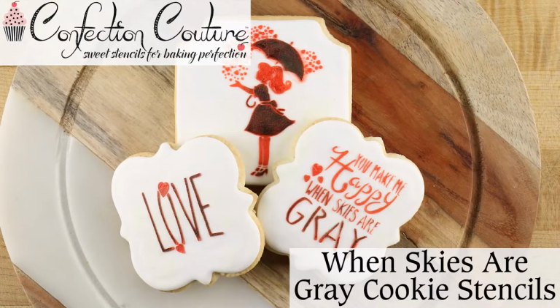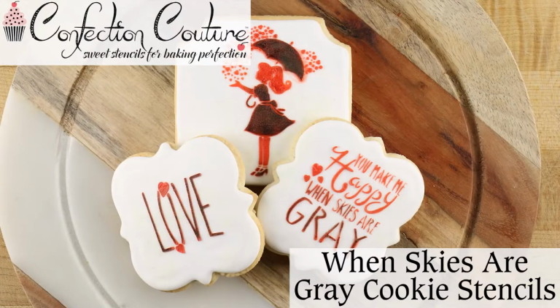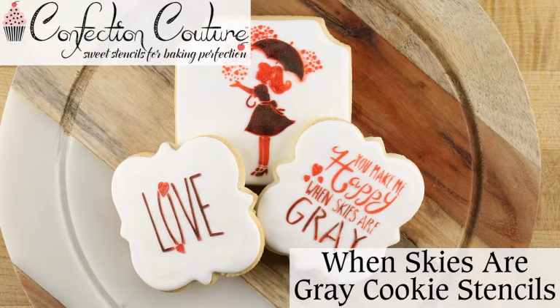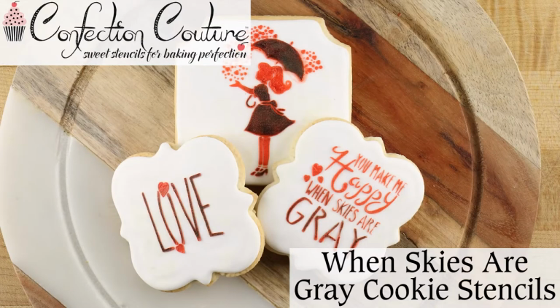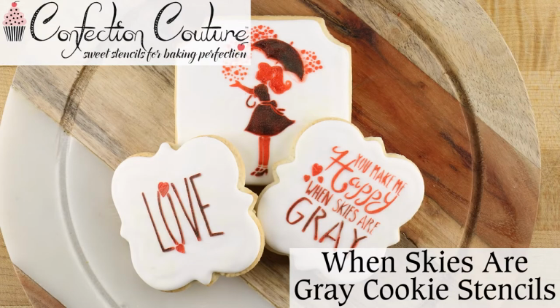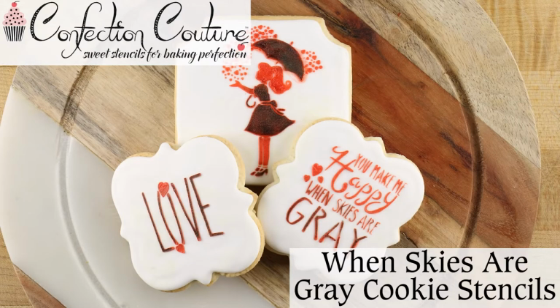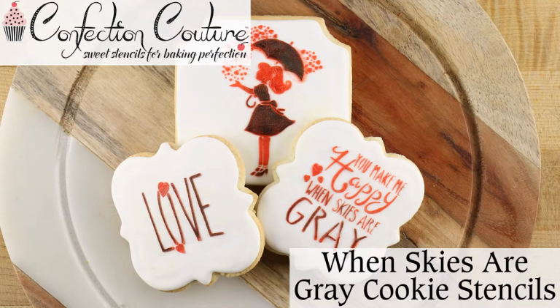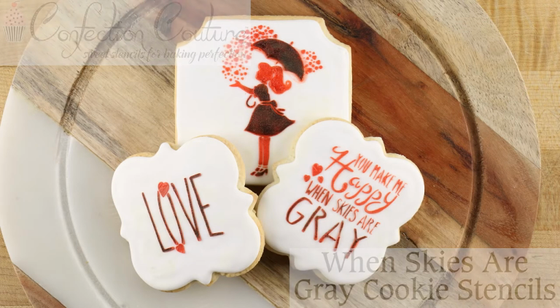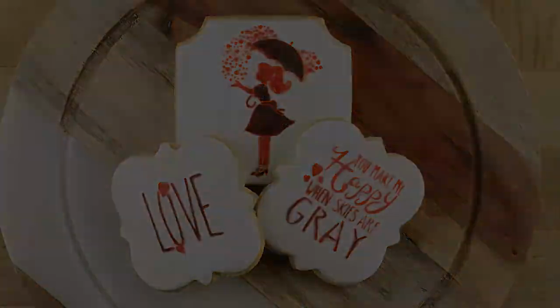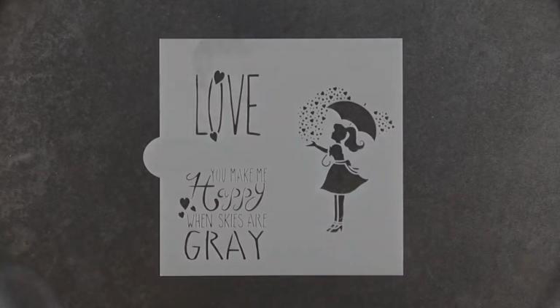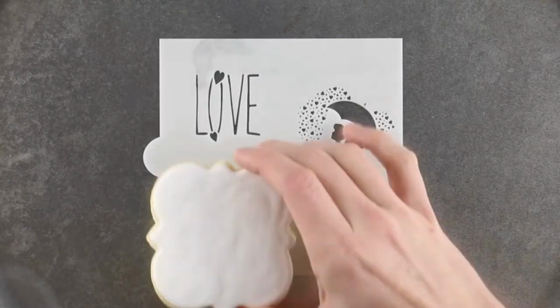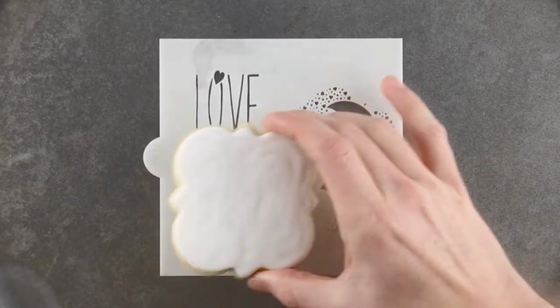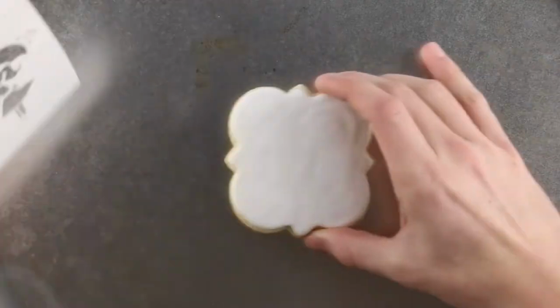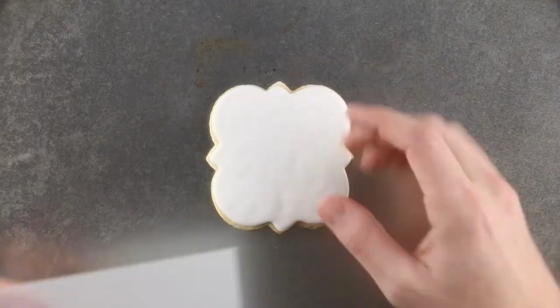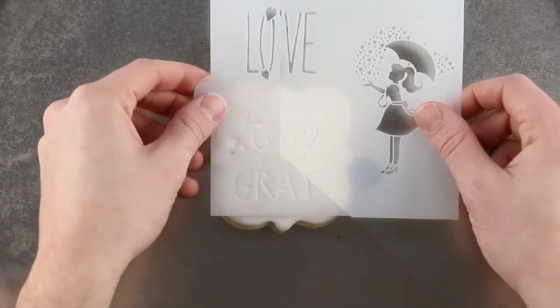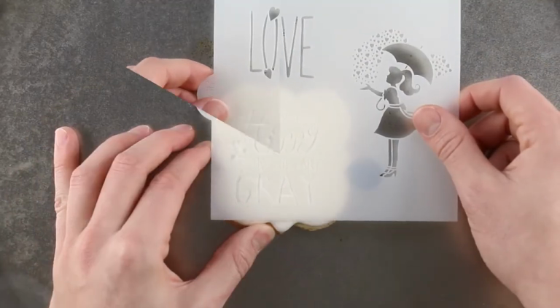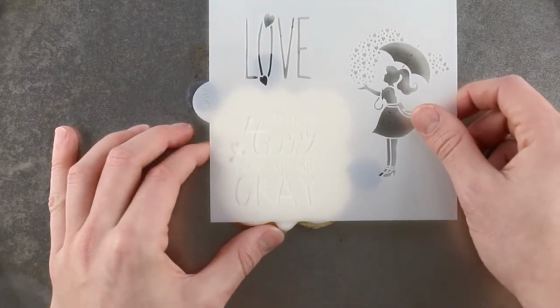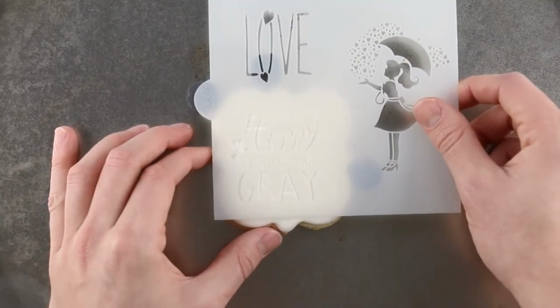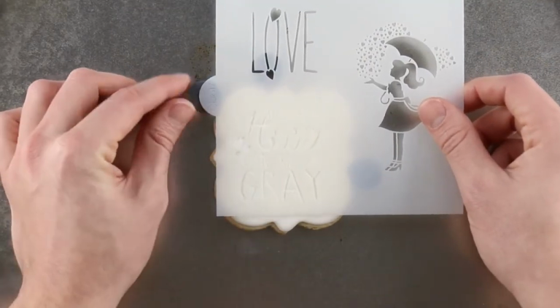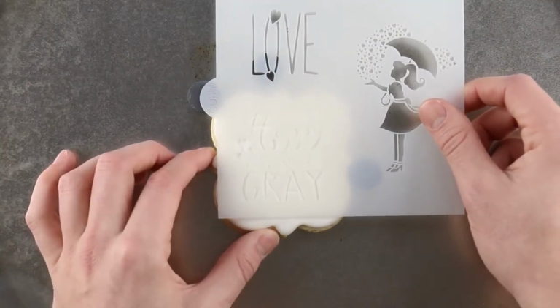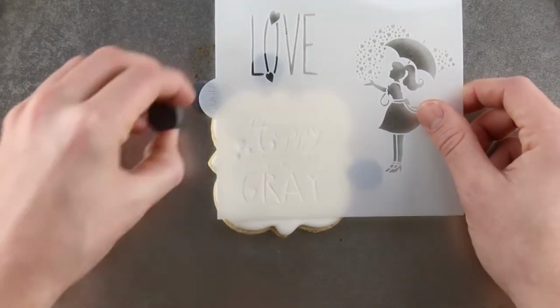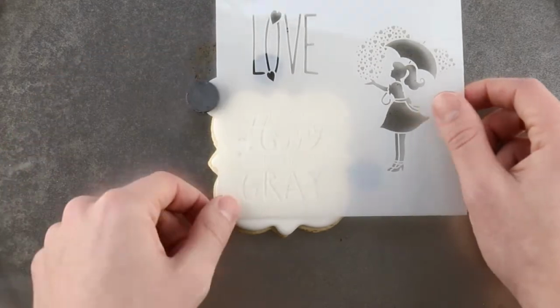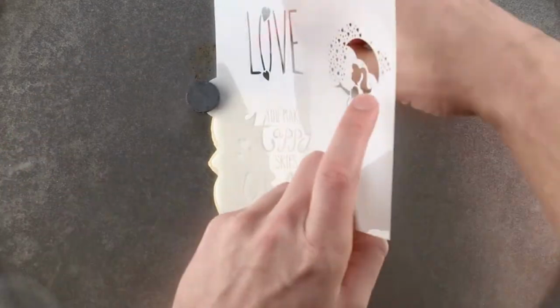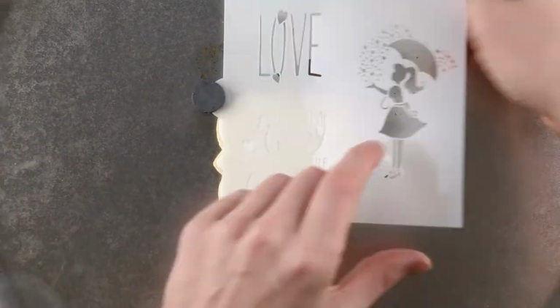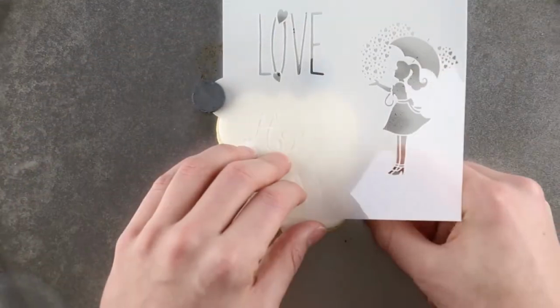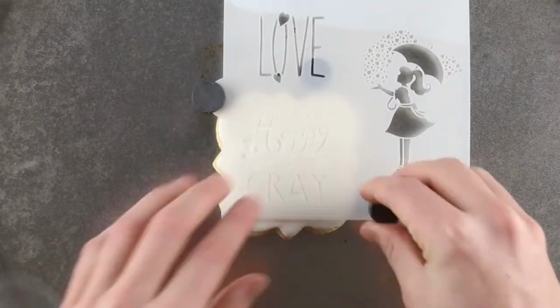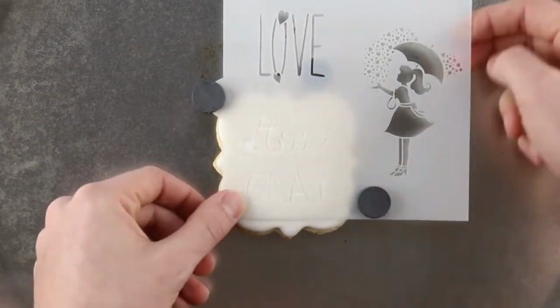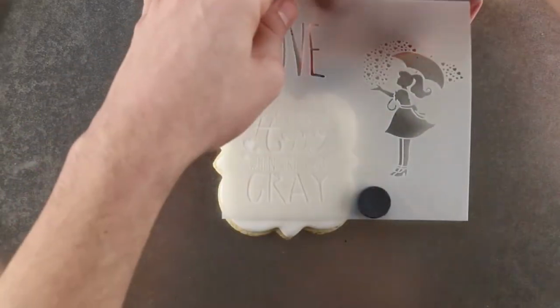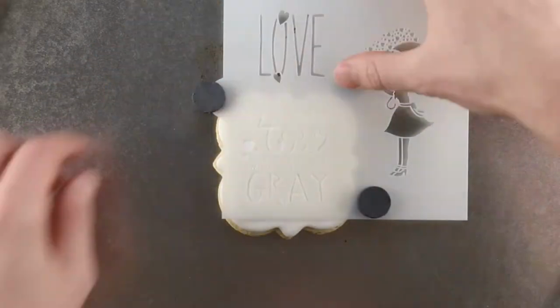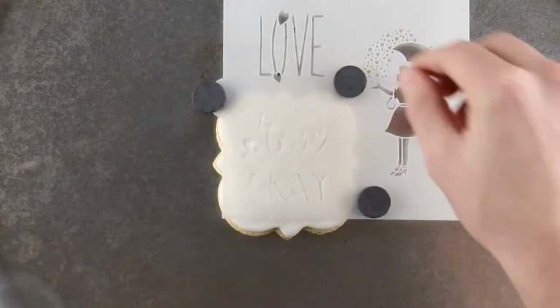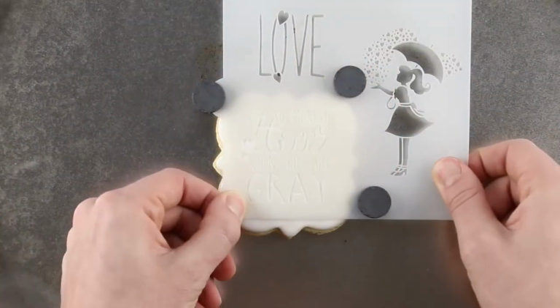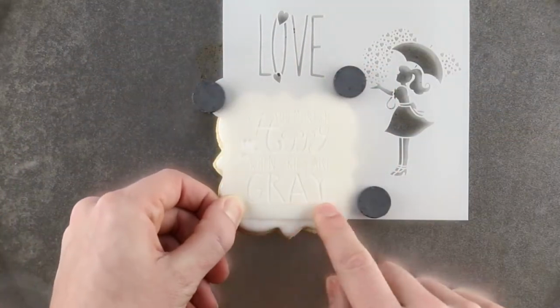Make them happy when skies are gray with Confection Couture stencils. When using royal icing, position the stencil over the cookie surface. Place cookie magnets beneath the stencil to hold the design flush to the surface. Cookie magnets on top will hold the stencil in place.